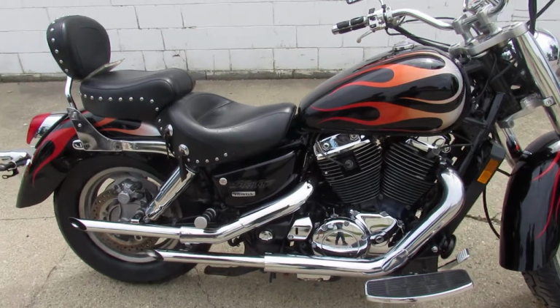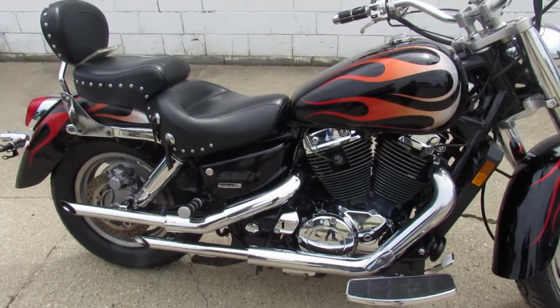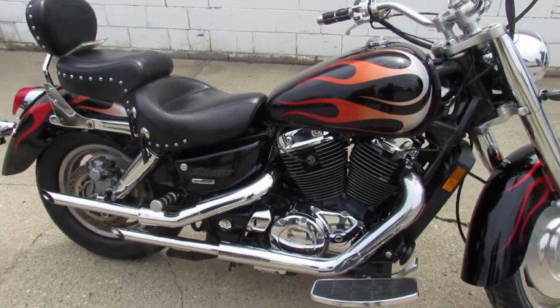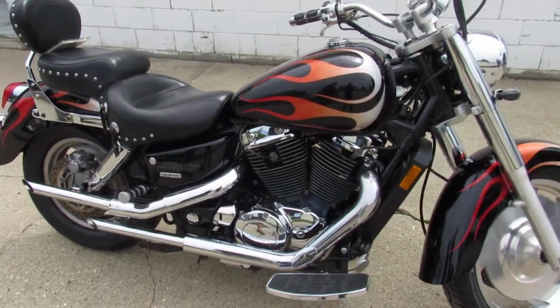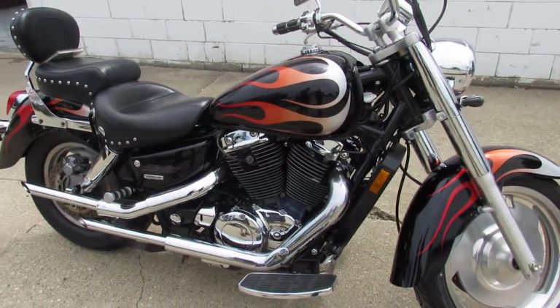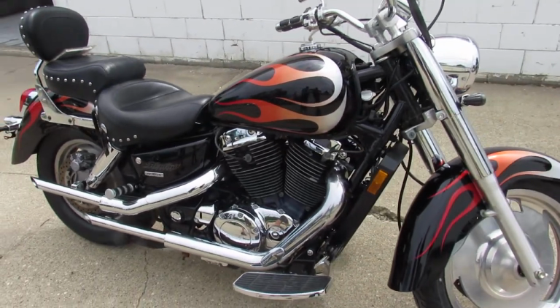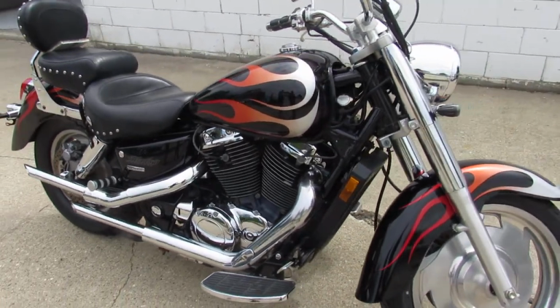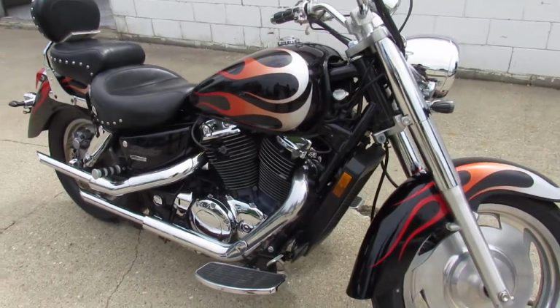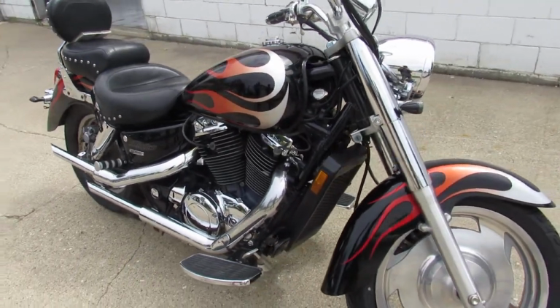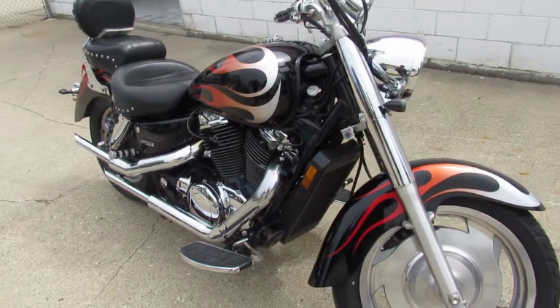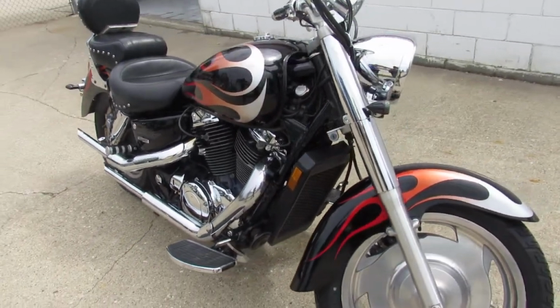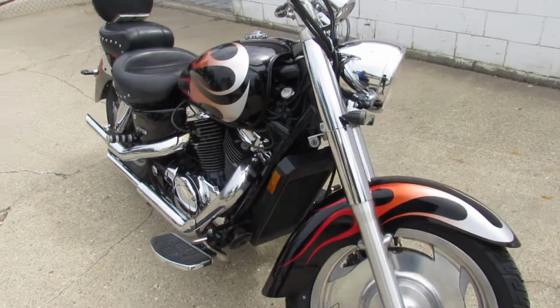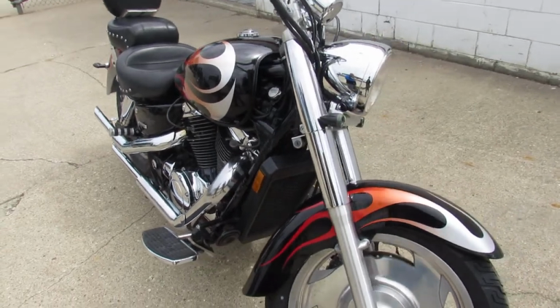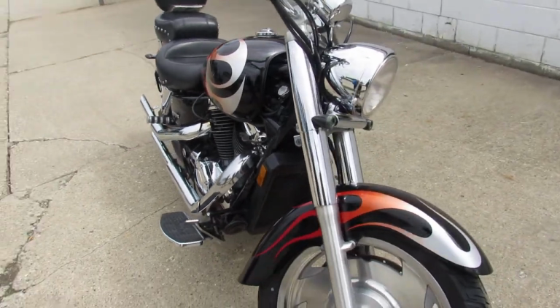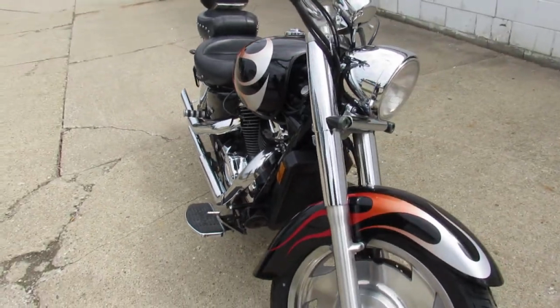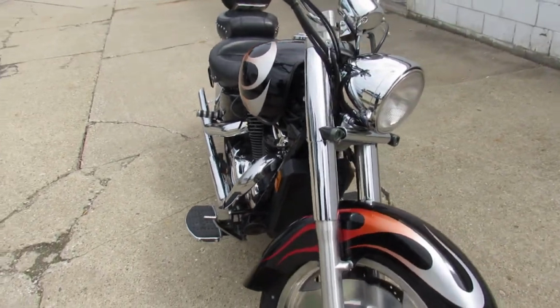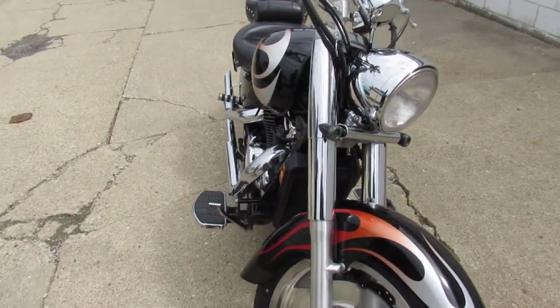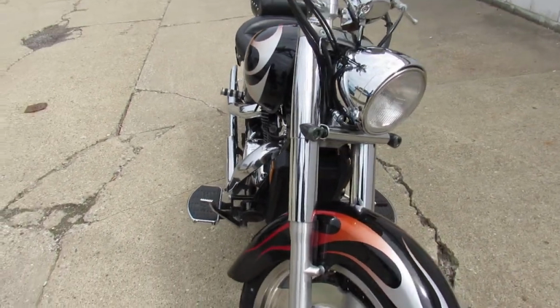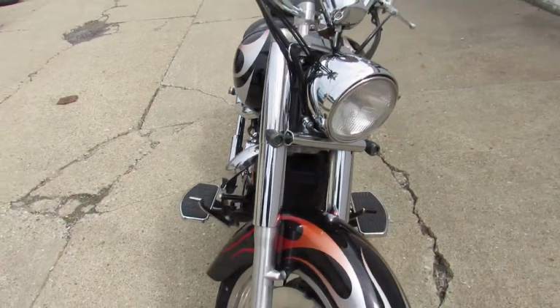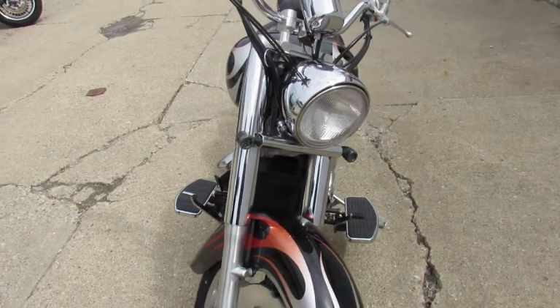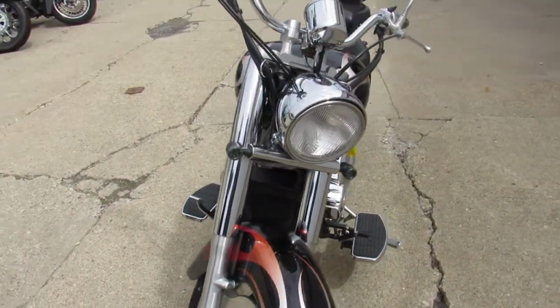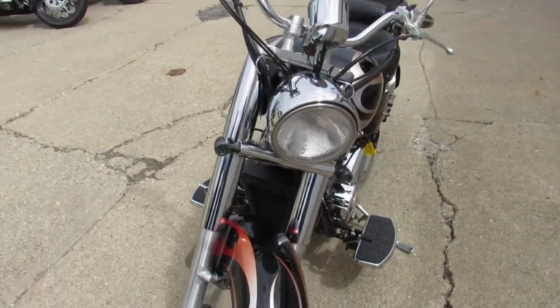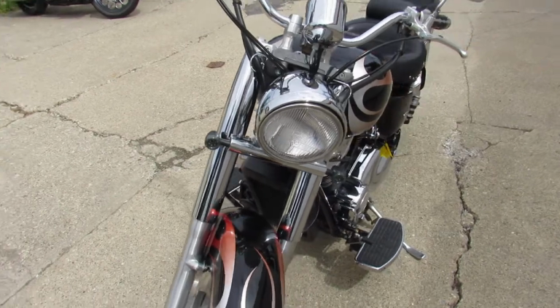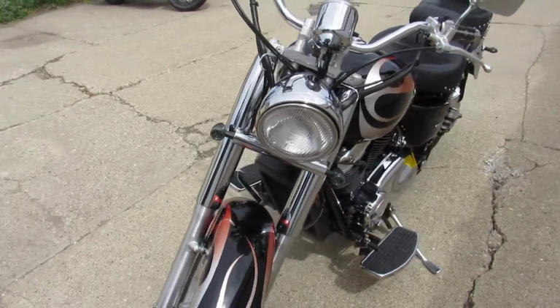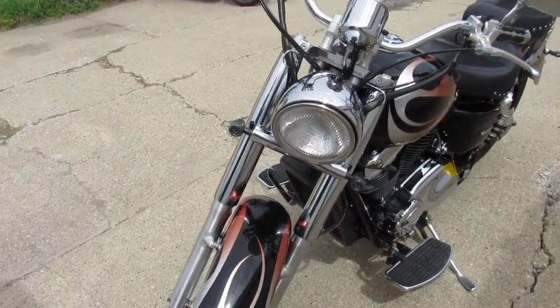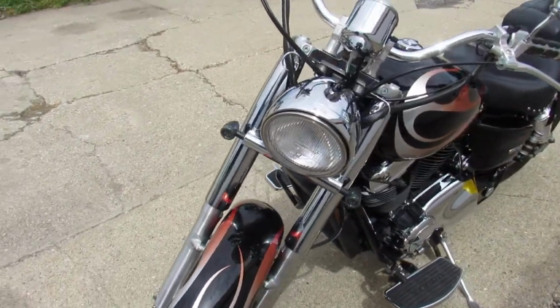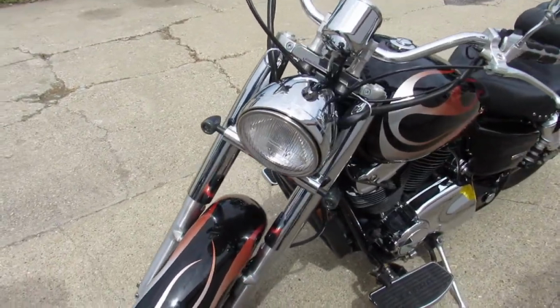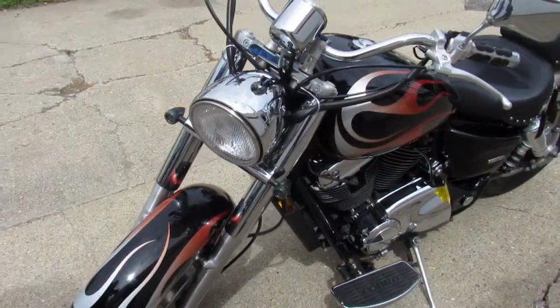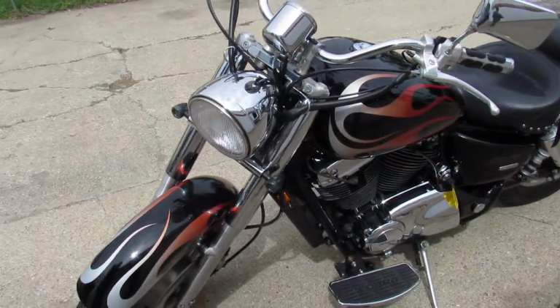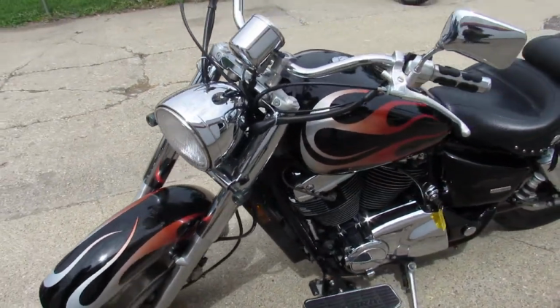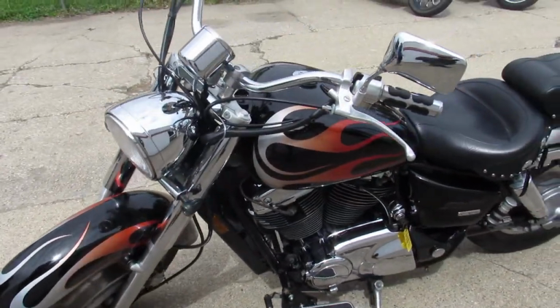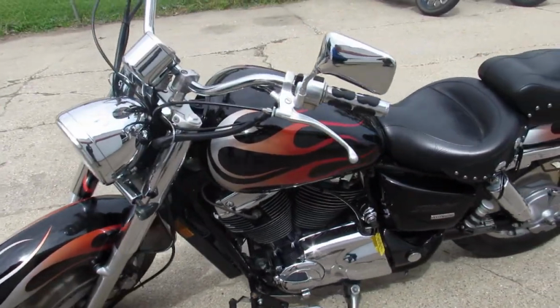This one here is a Honda Shadow 1100 2005. Very hard to find color, and this one is clean, clean, clean. It's got the polished wheels, it's got a Mustang seat, tons of chrome and more.